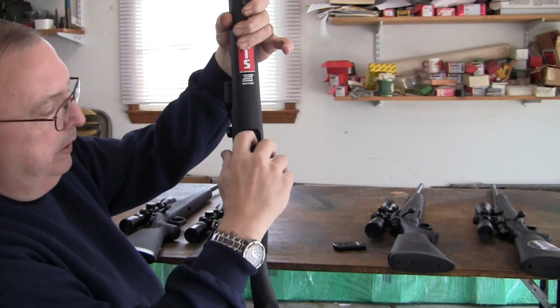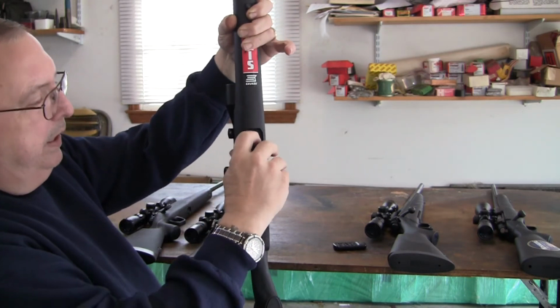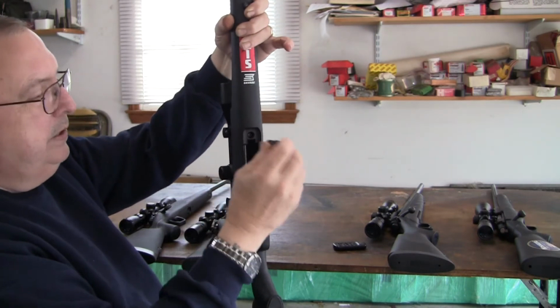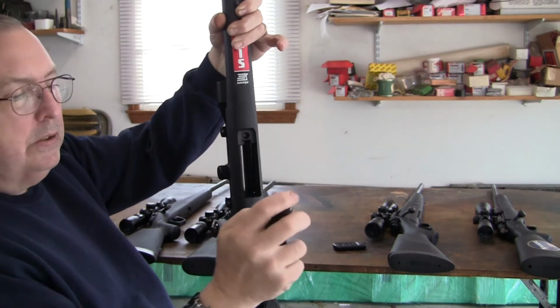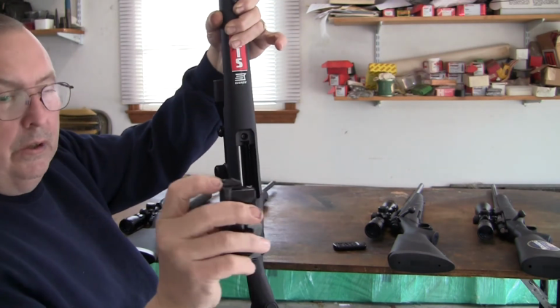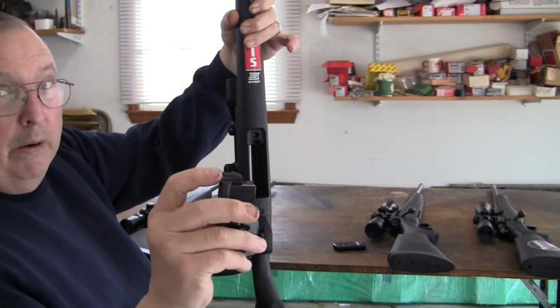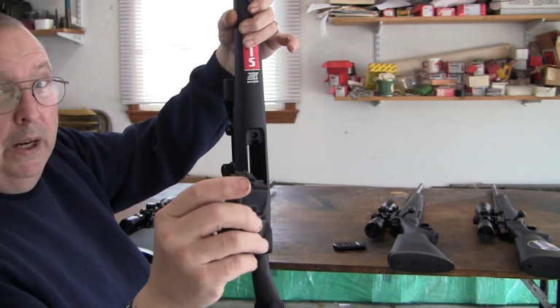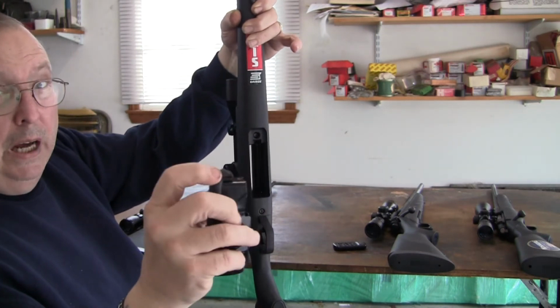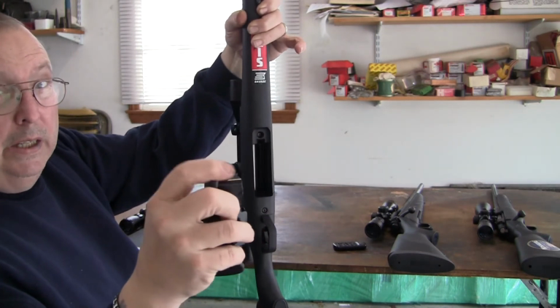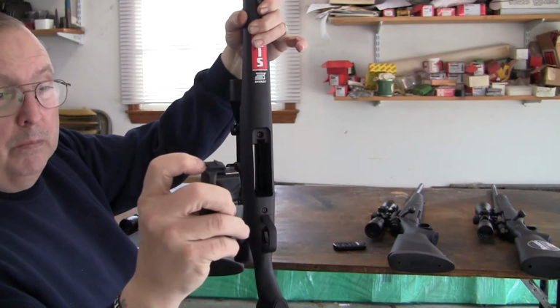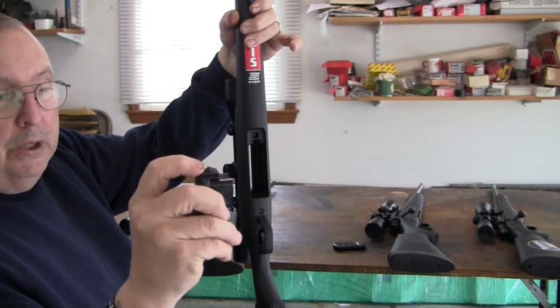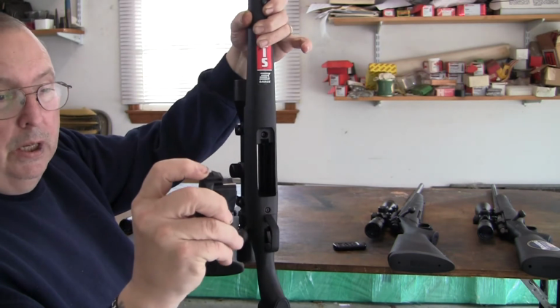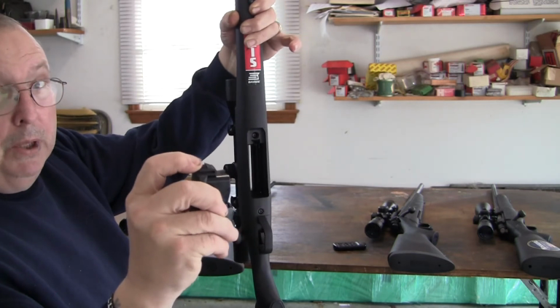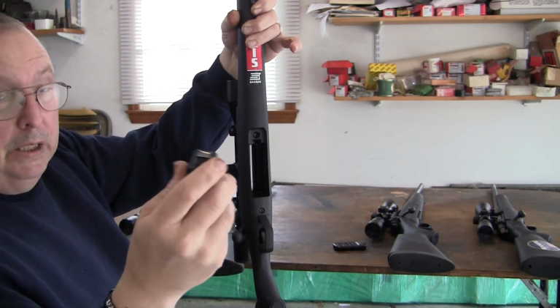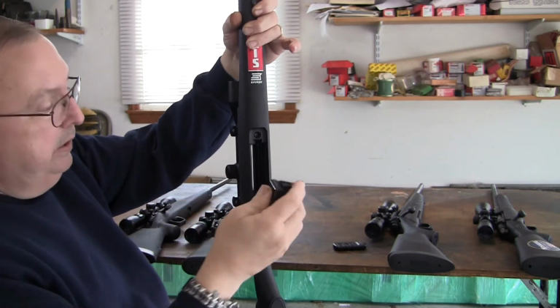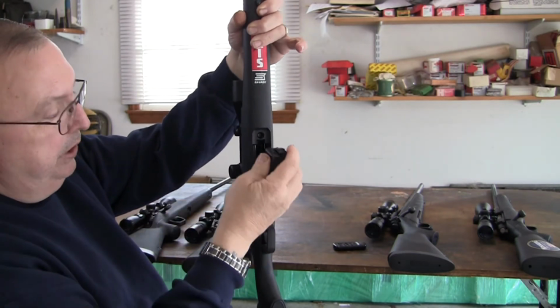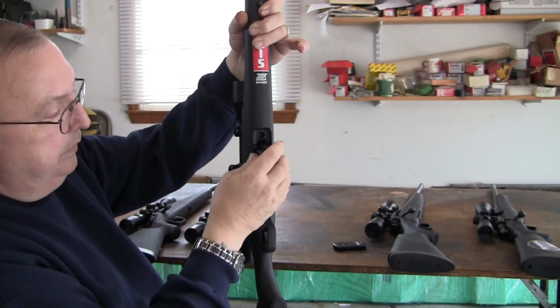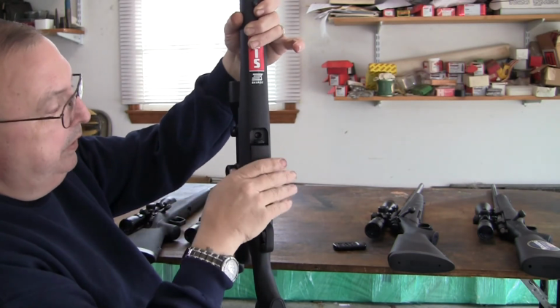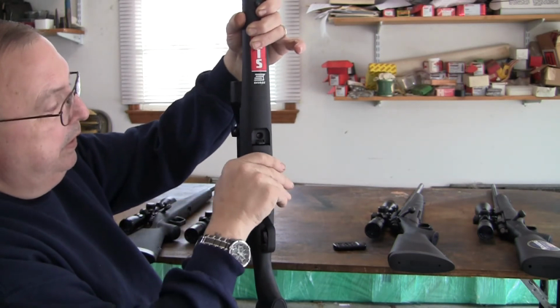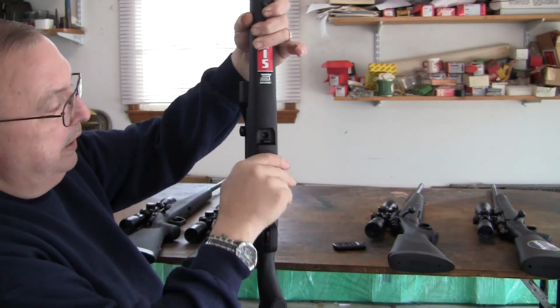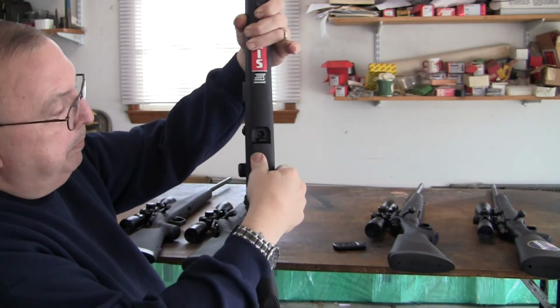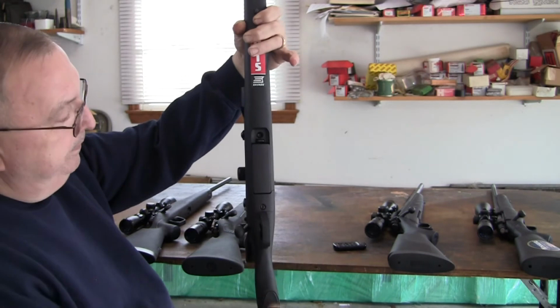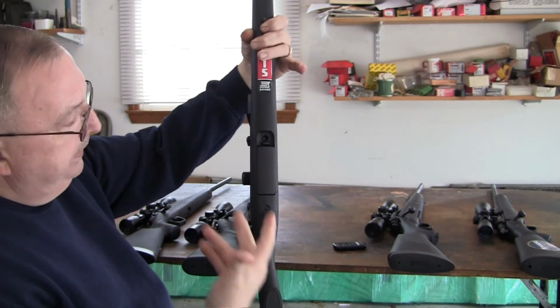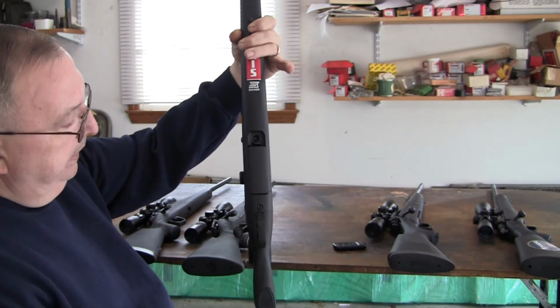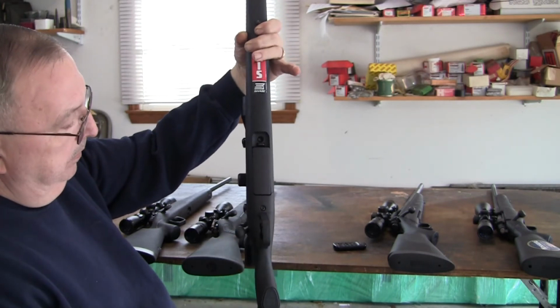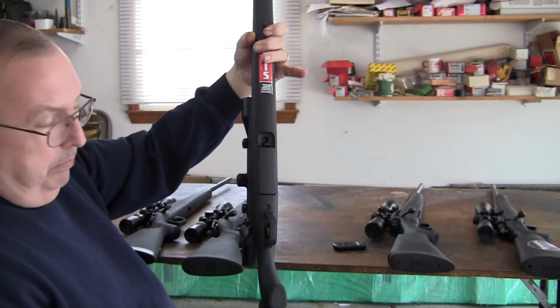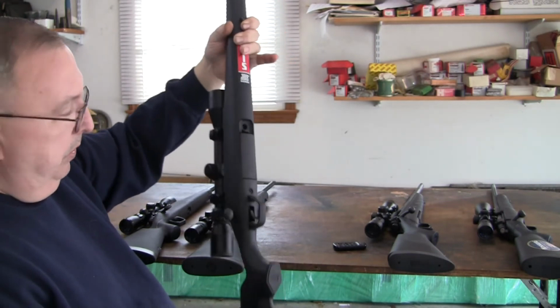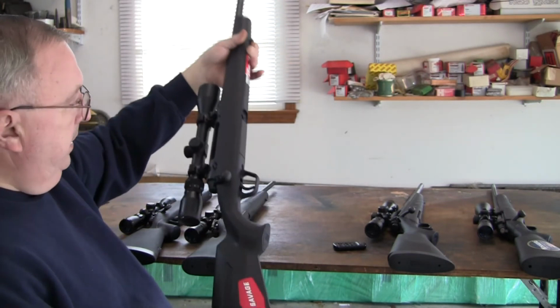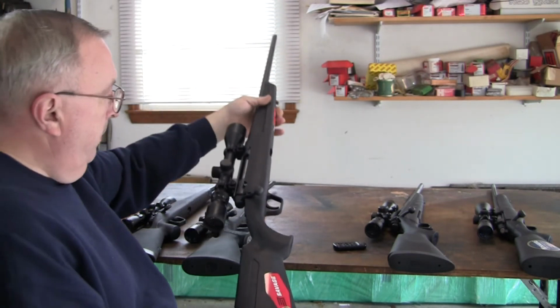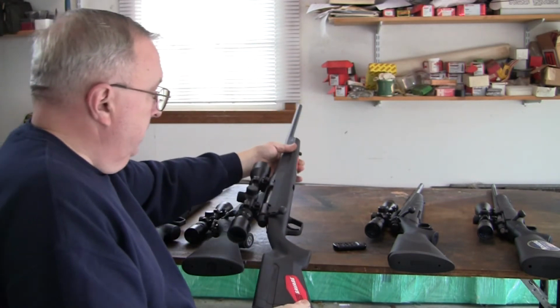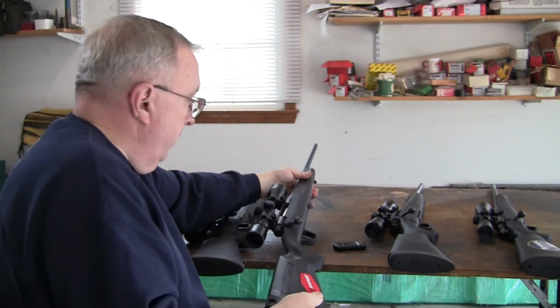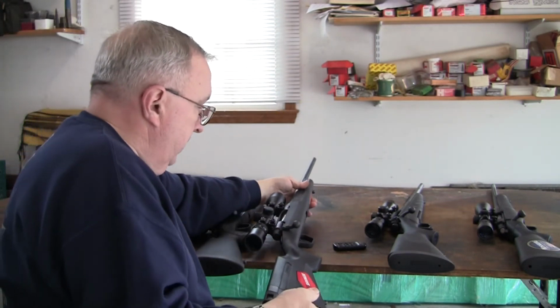That's why Remington advertised their latch — instead of being plastic, it's steel. But the Savage Axis is okay overall. So that one comes in third place.